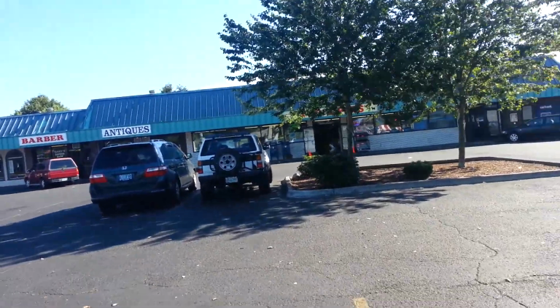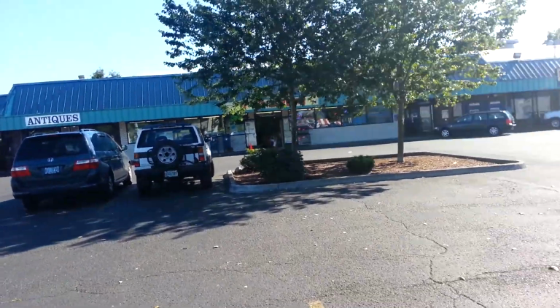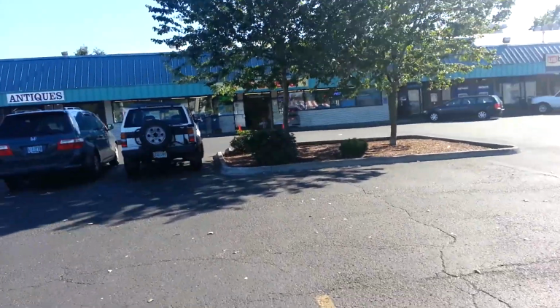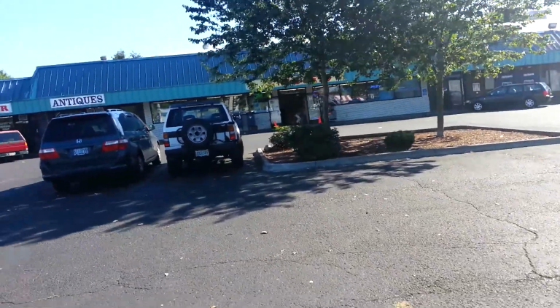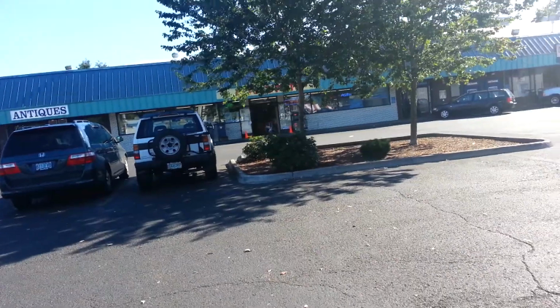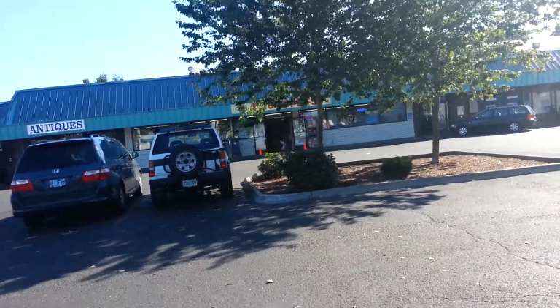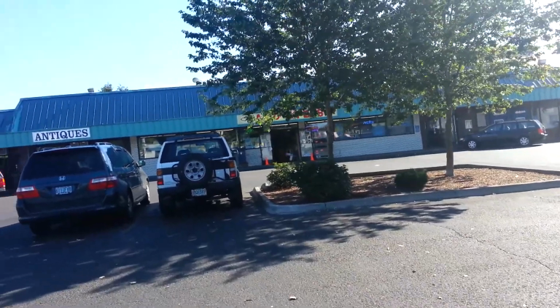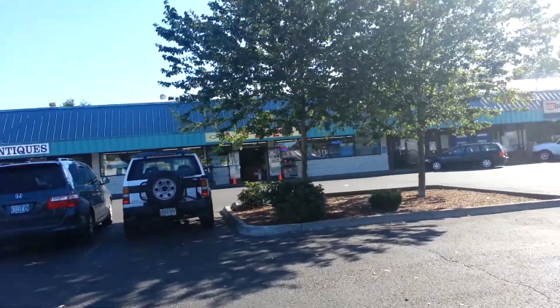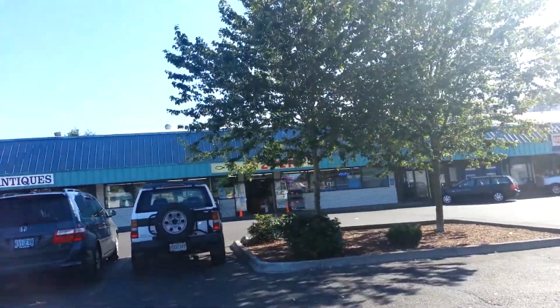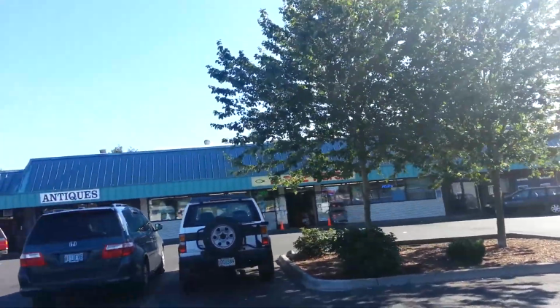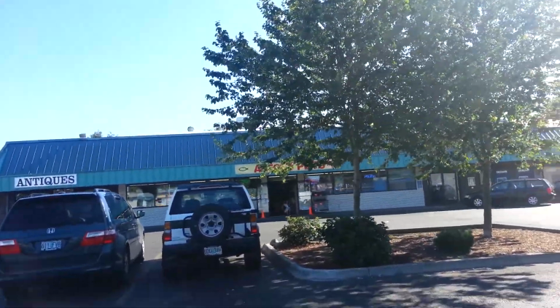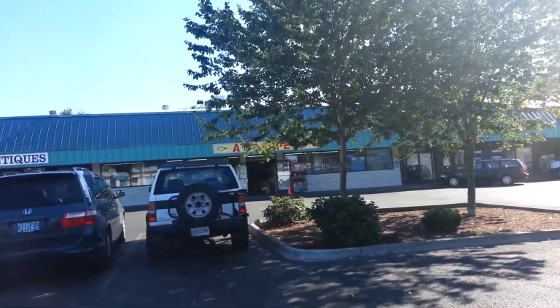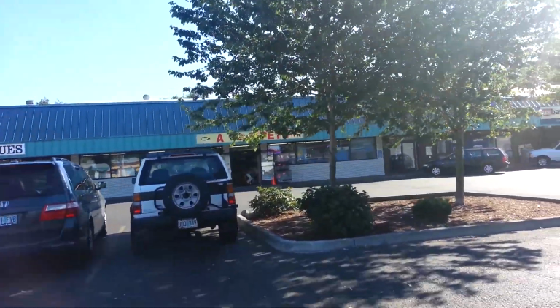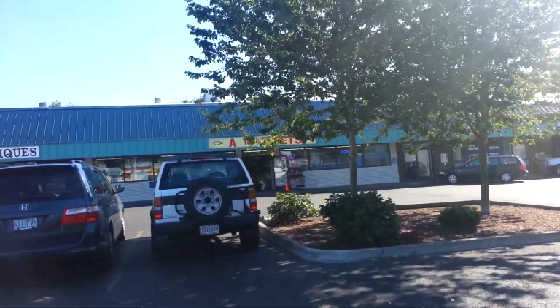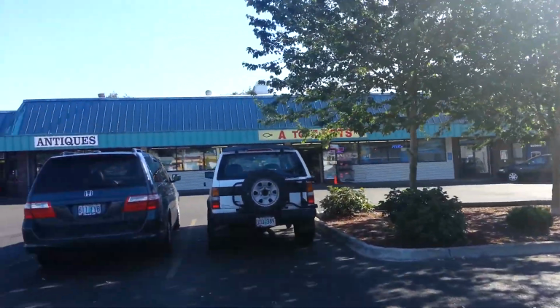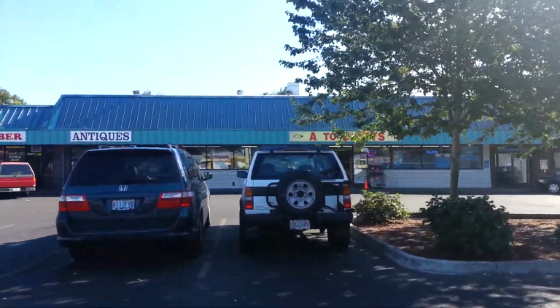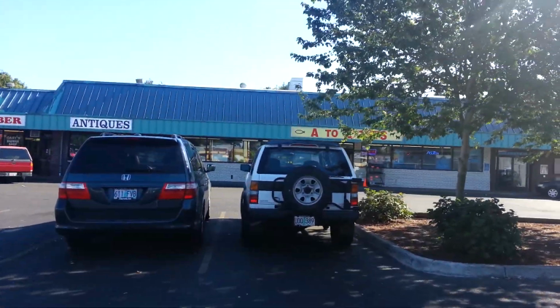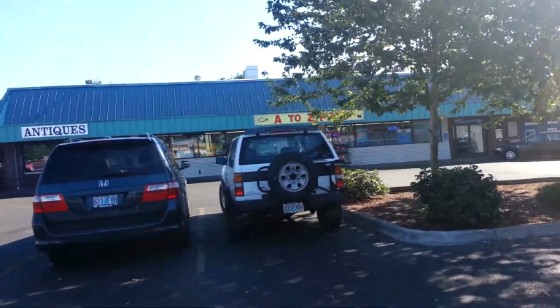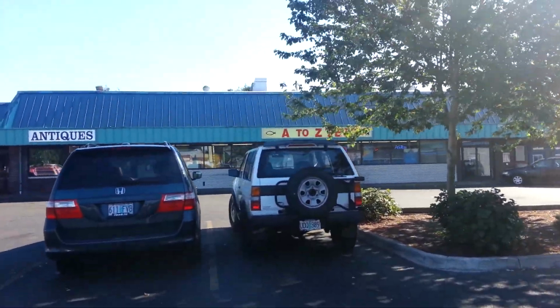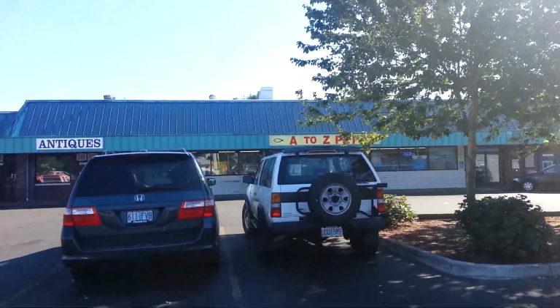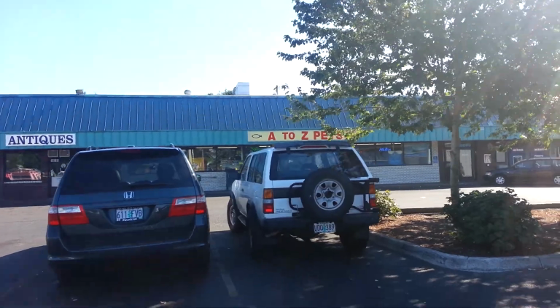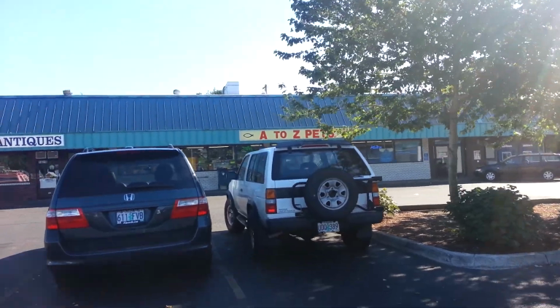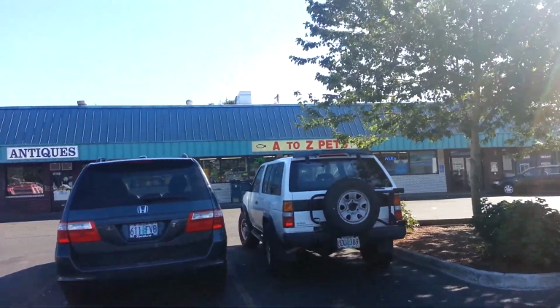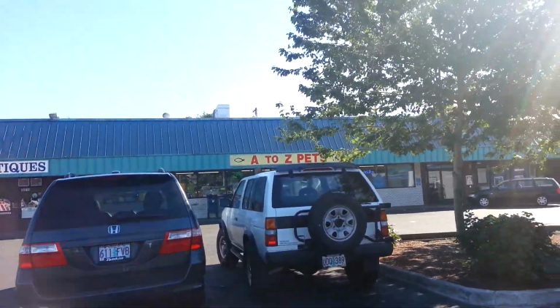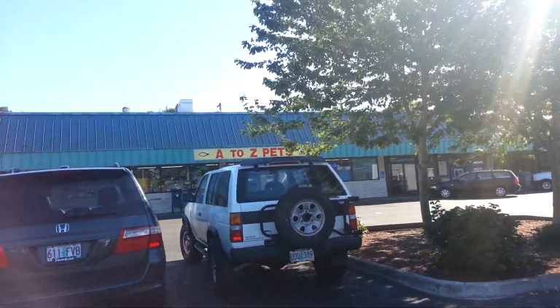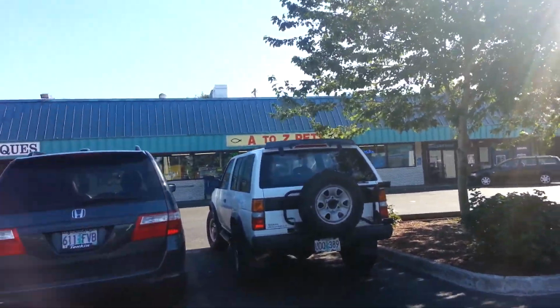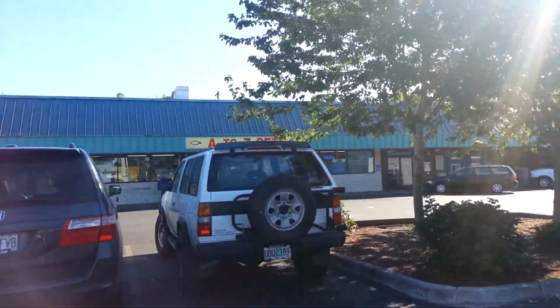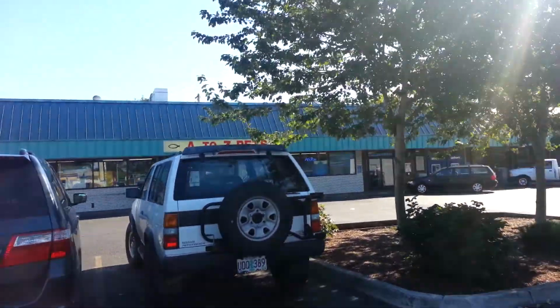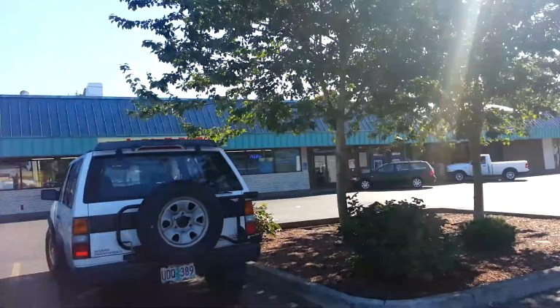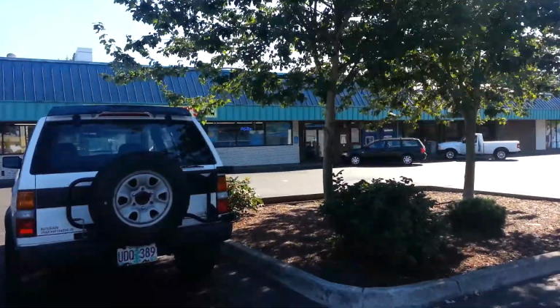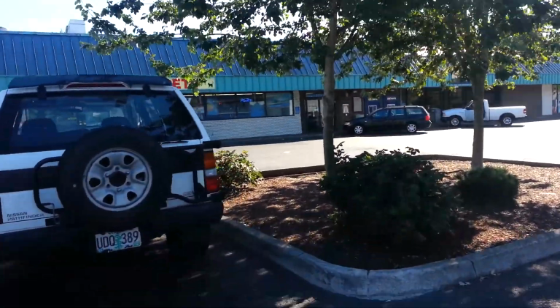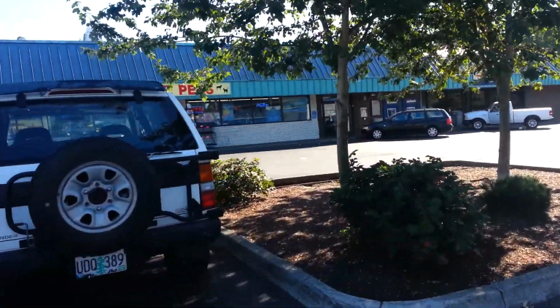So we are here. This is A2Z Pets. I don't know if you can see the sign or not, but there it is. You can see it now. And I will continue the video when we get in.